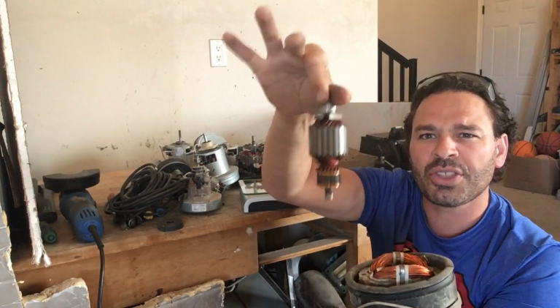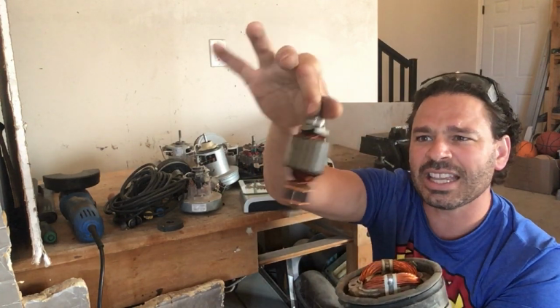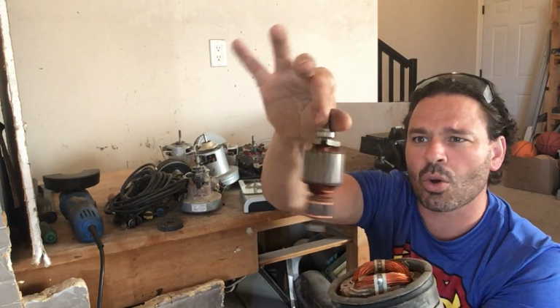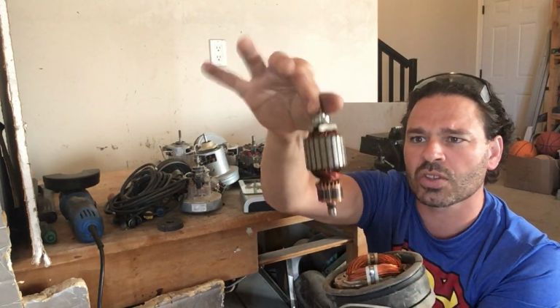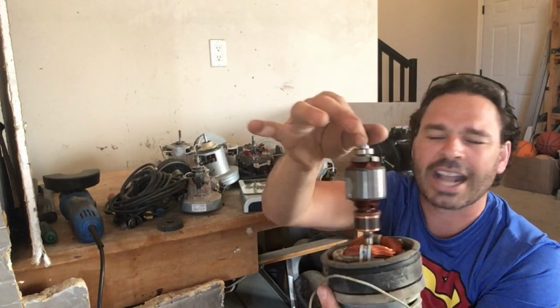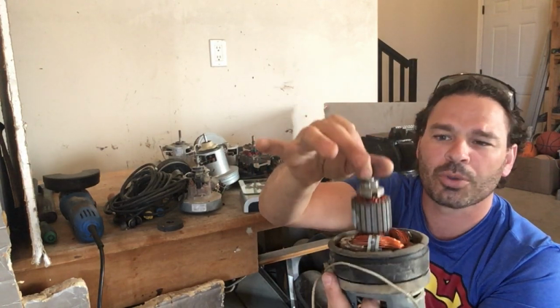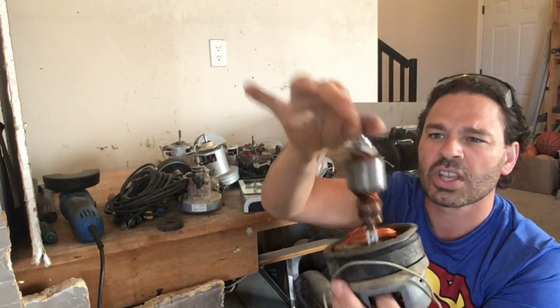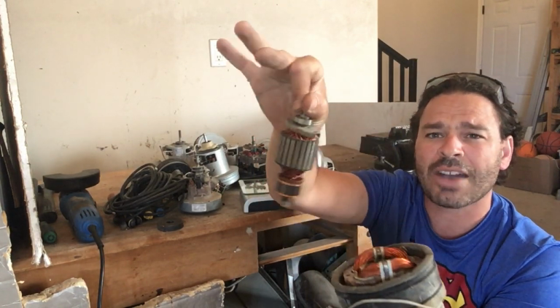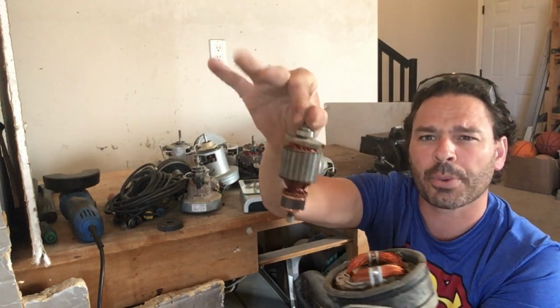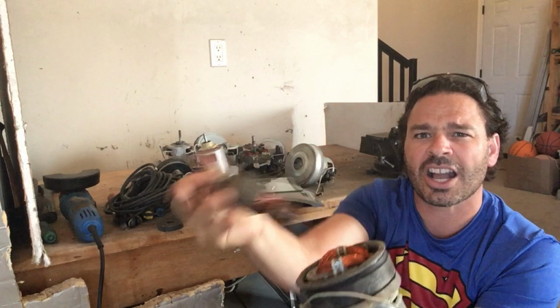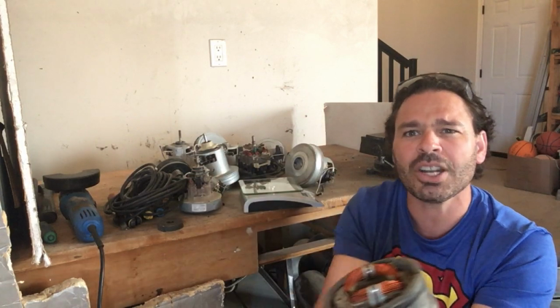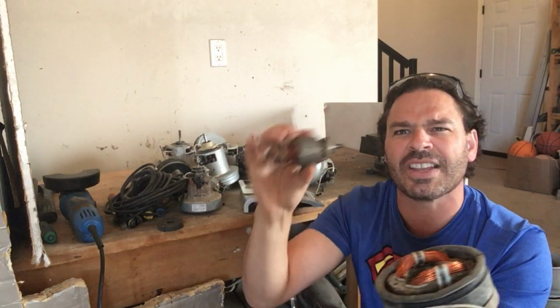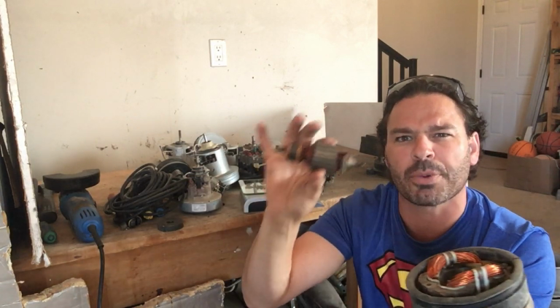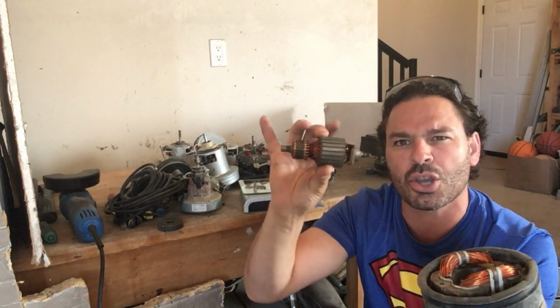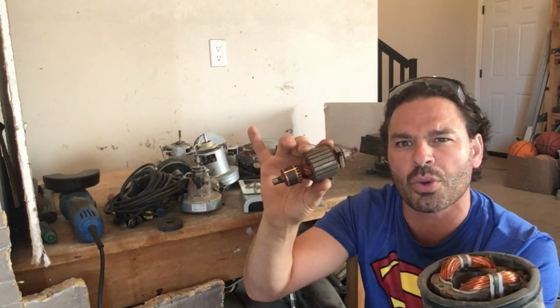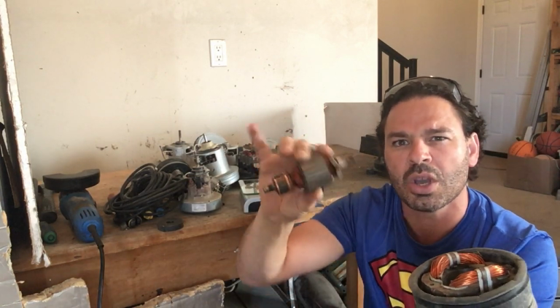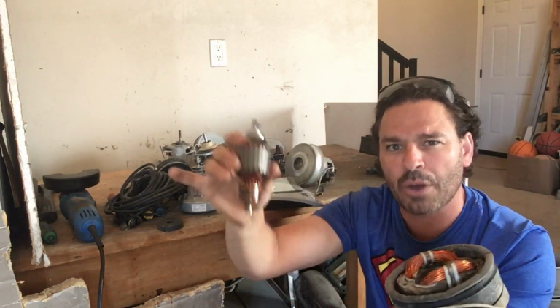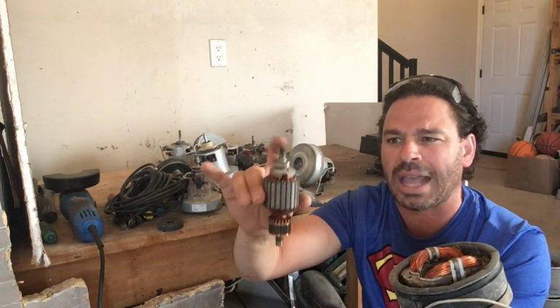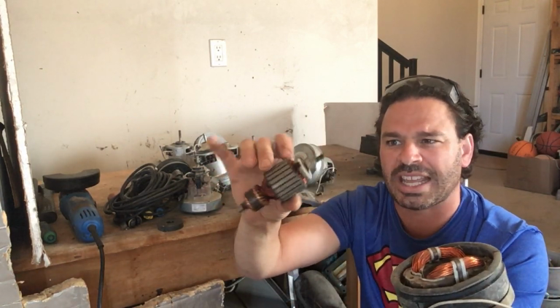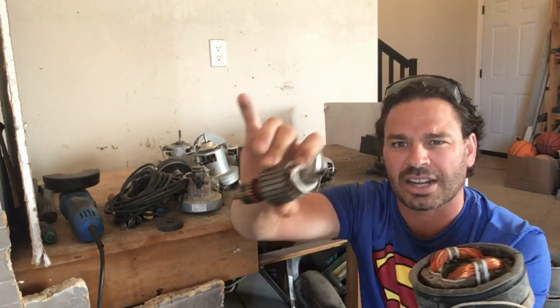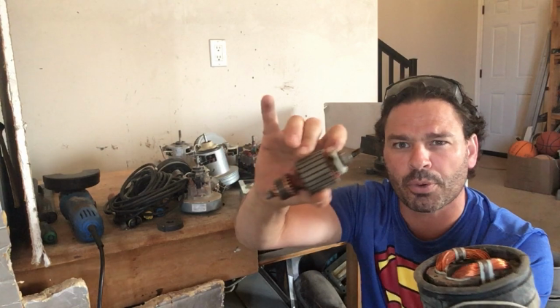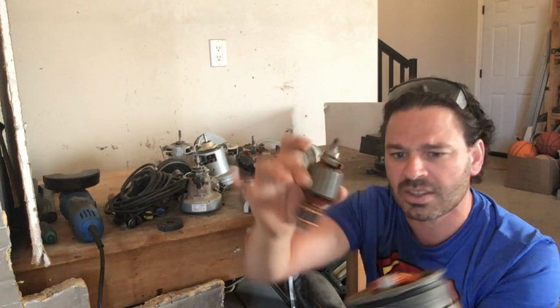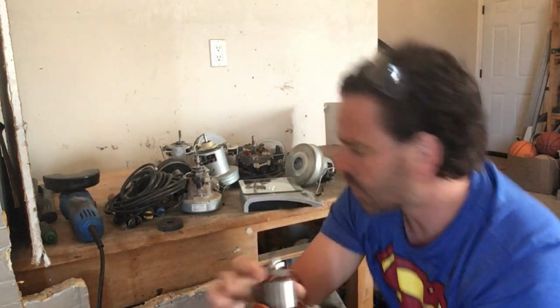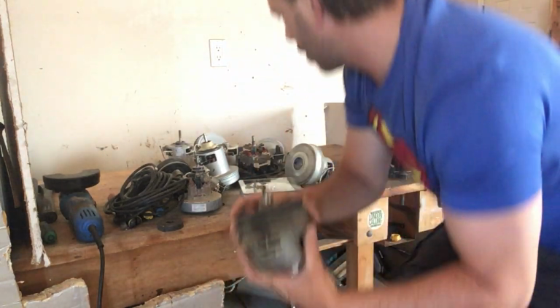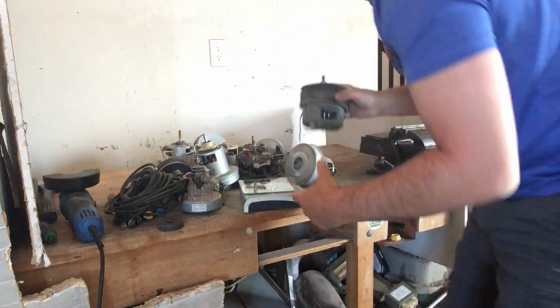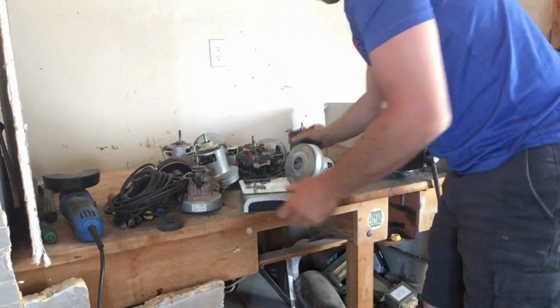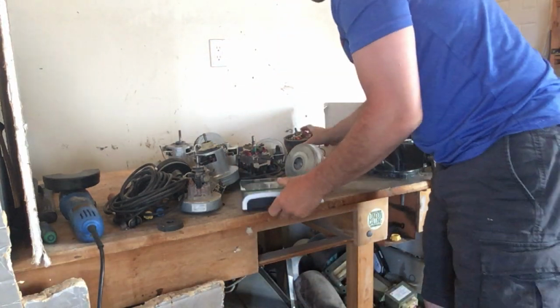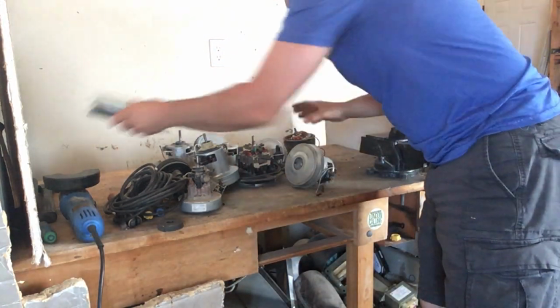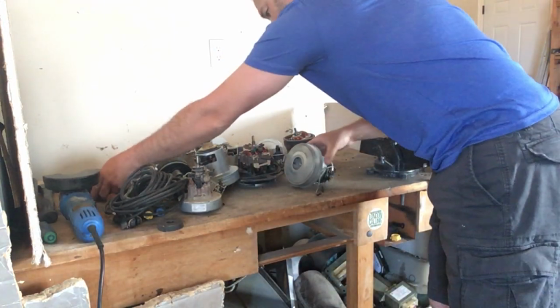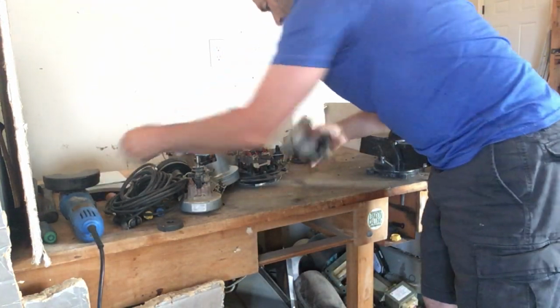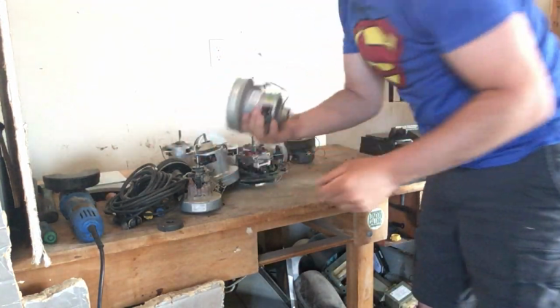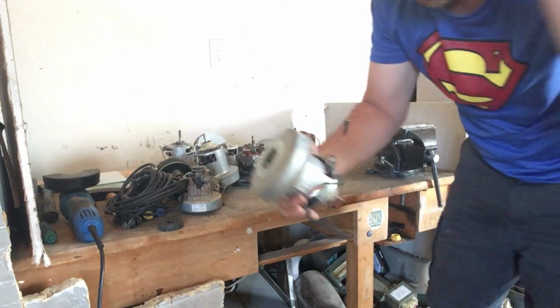These inner cores do have copper in them, and I am going to have a separate video showing you down the road how to take out that copper. But I'm going to start with this 3-pound one first.